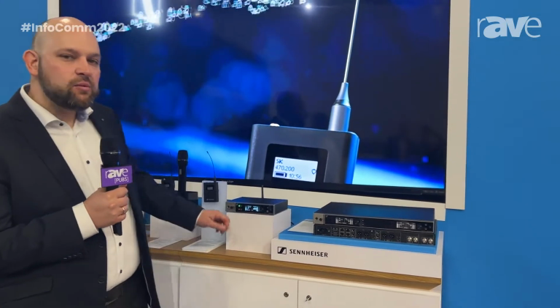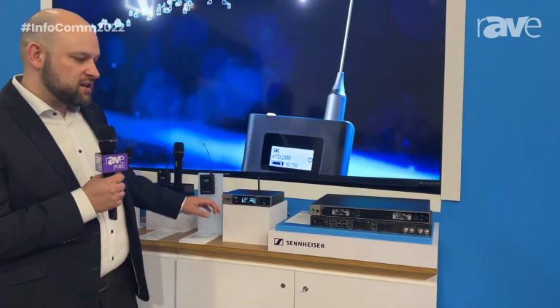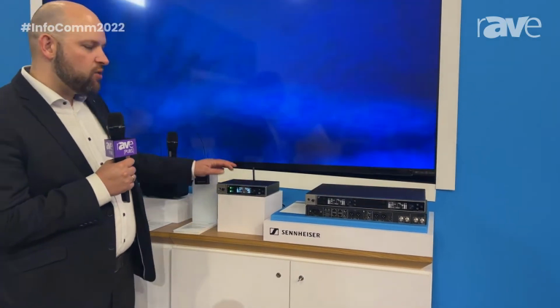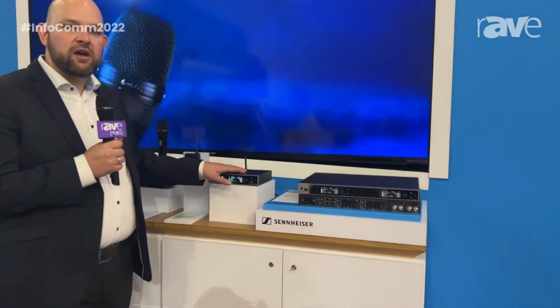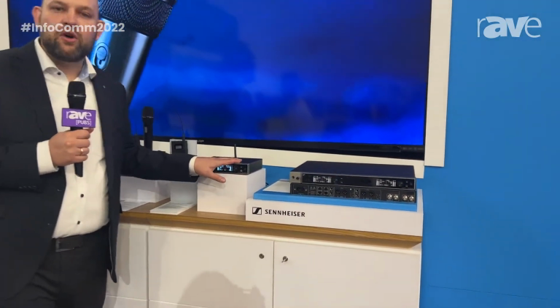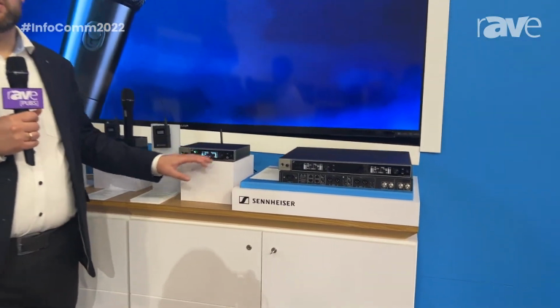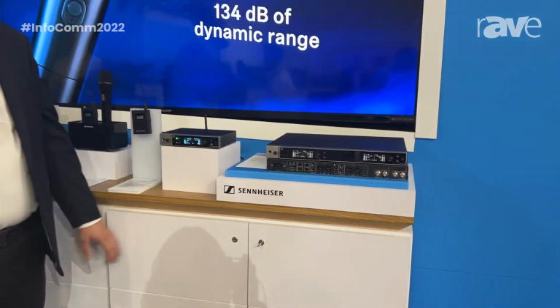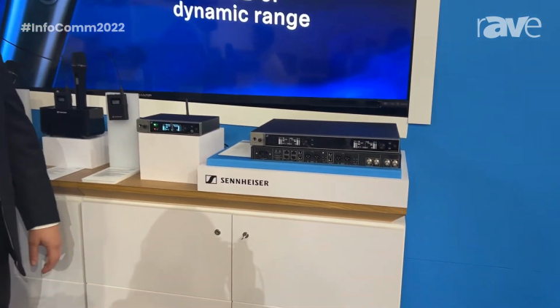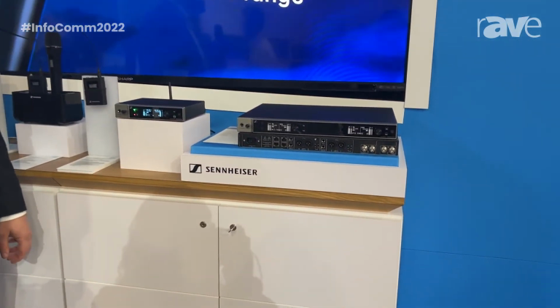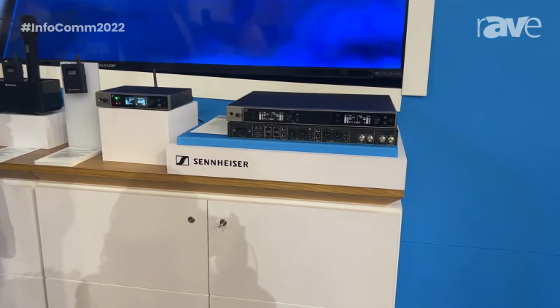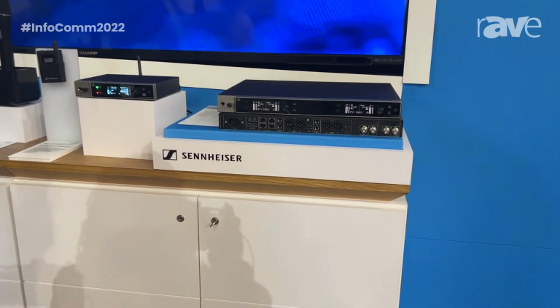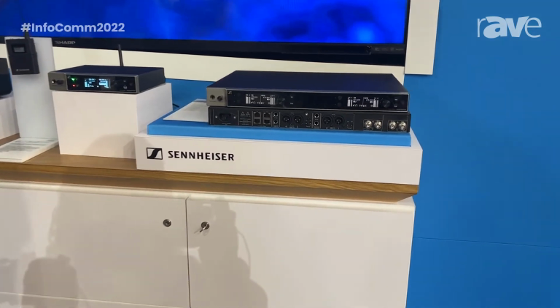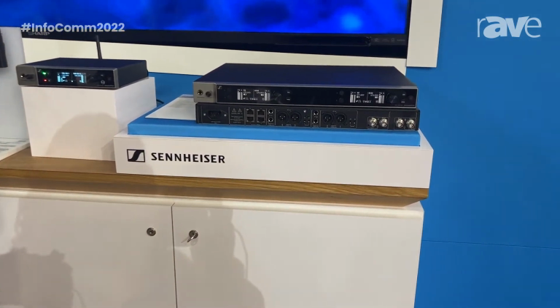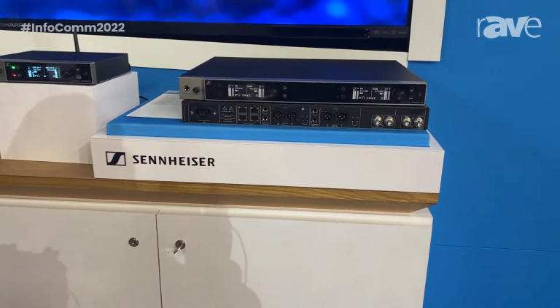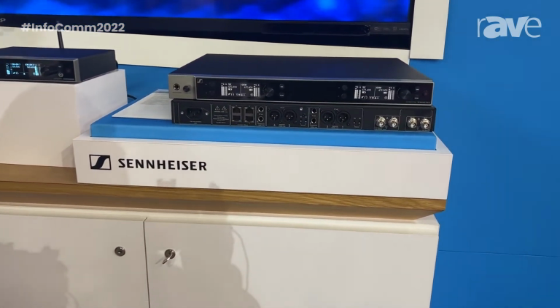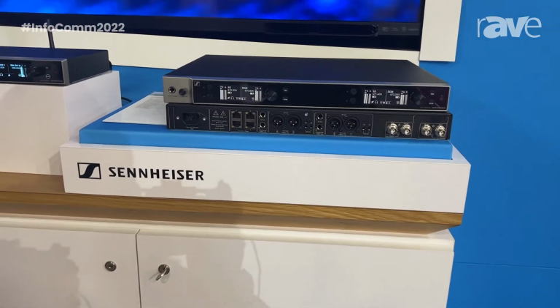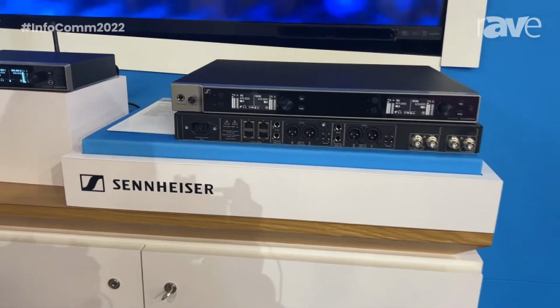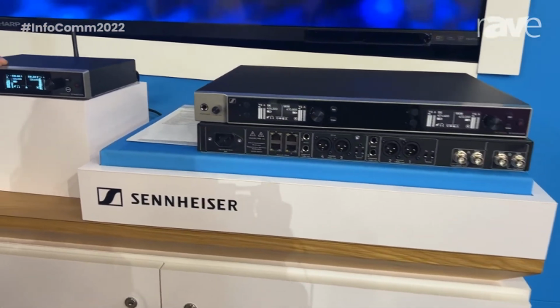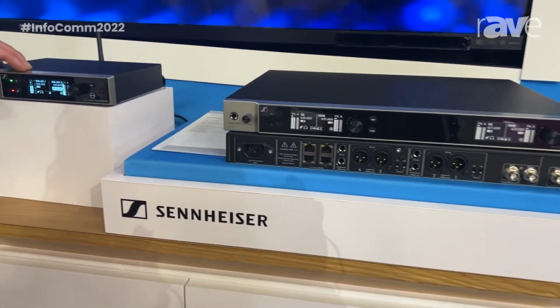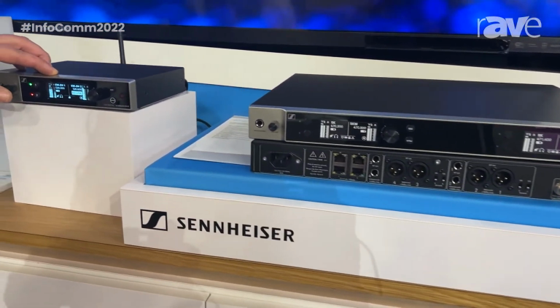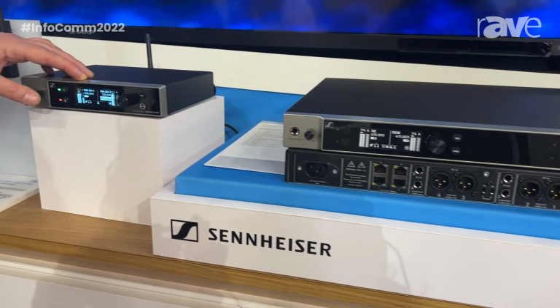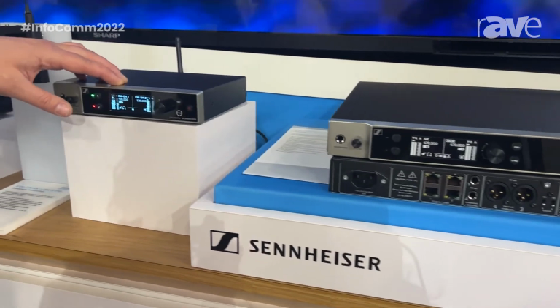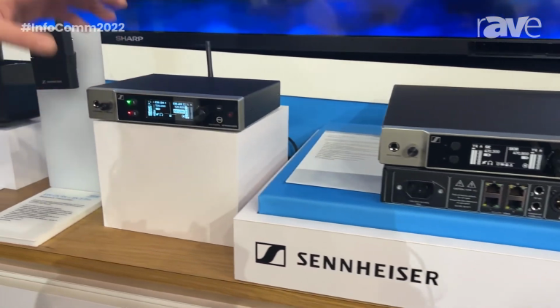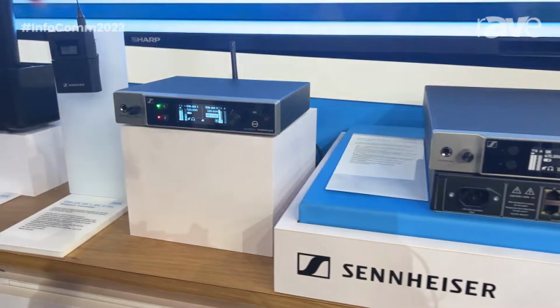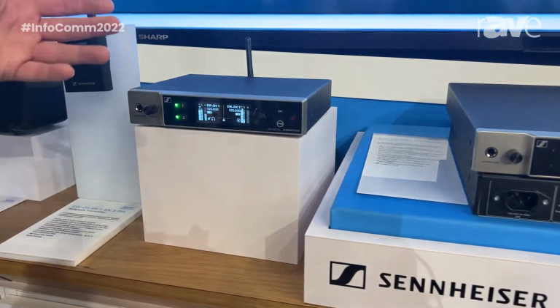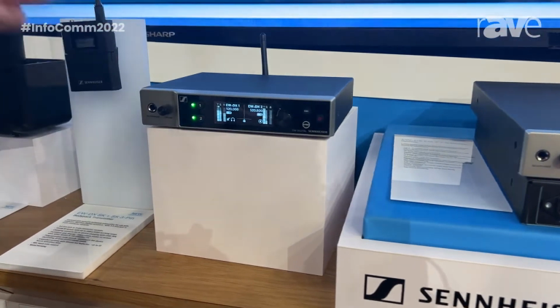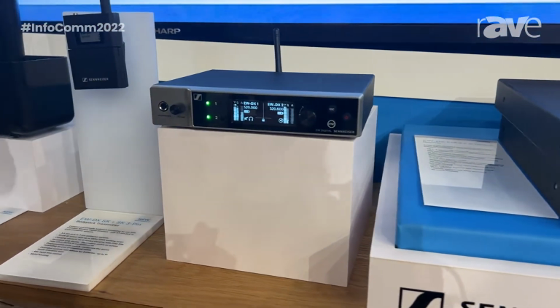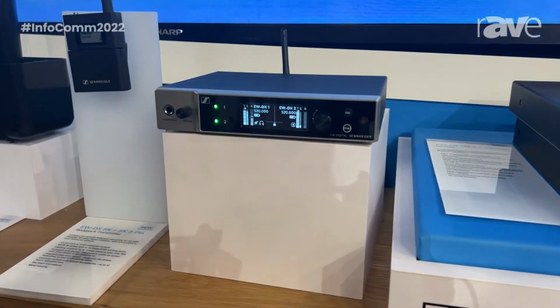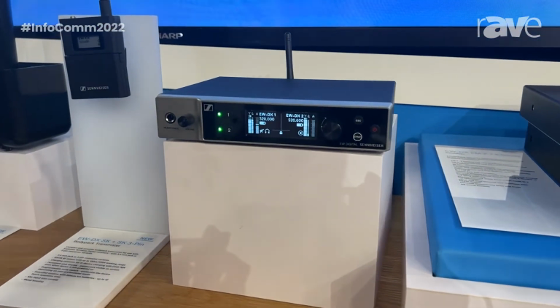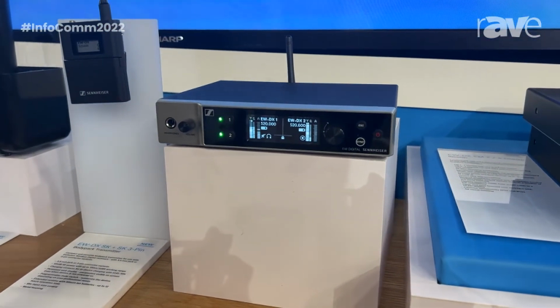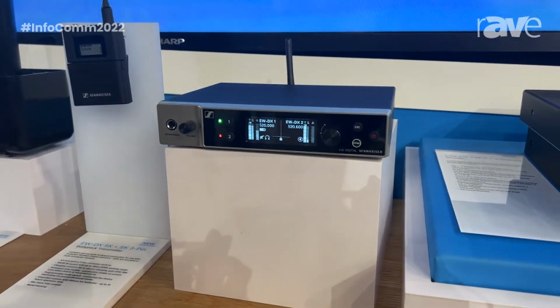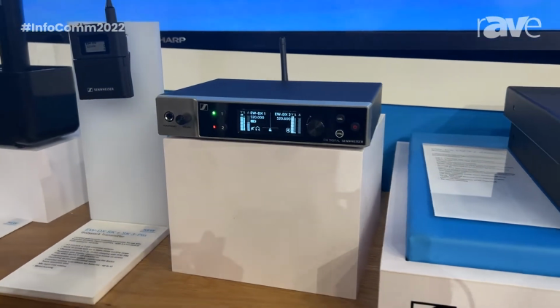EWDX is our expansion of our Evolution Wireless Digital family and comes with three types of receivers: a two-channel receiver in a half-rack unit with or without Dante, and a four-channel receiver in a full-rack unit.